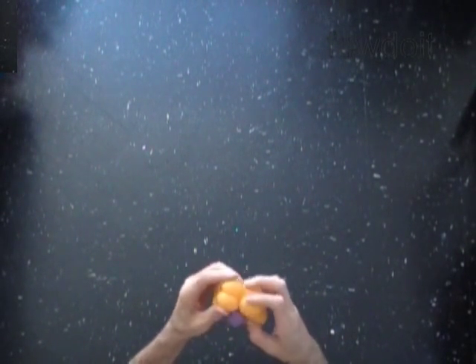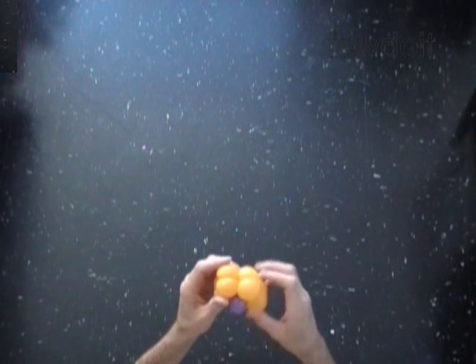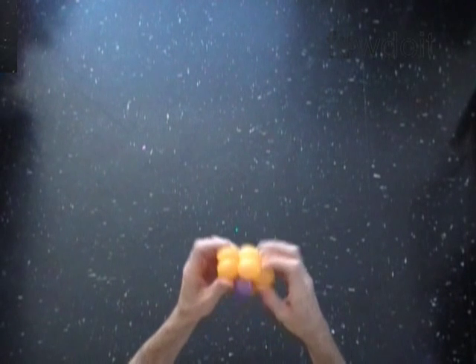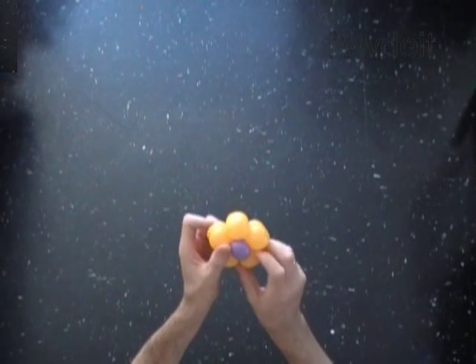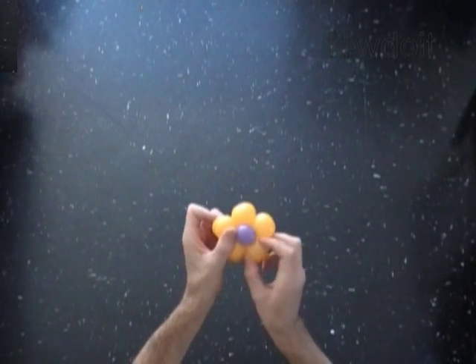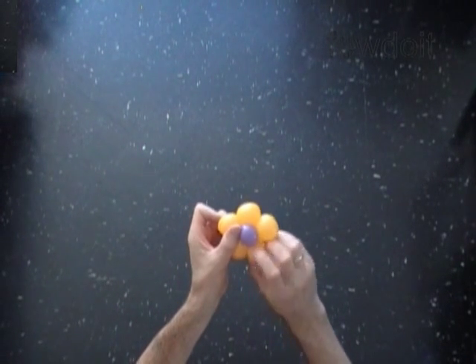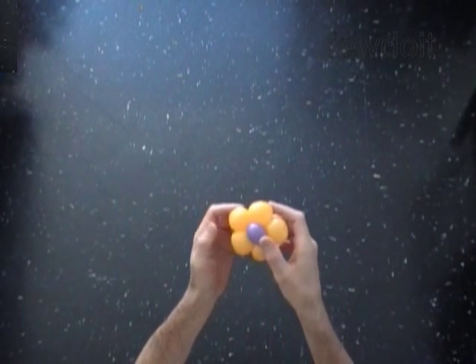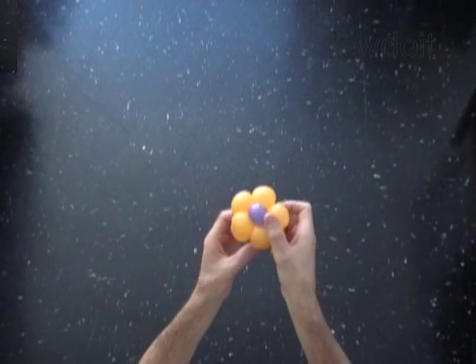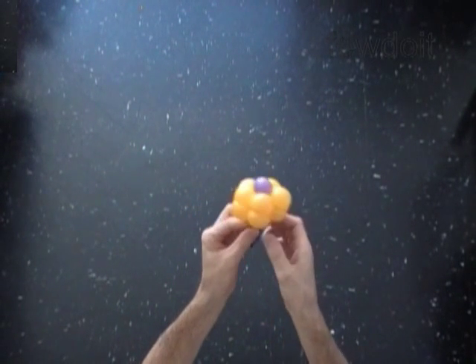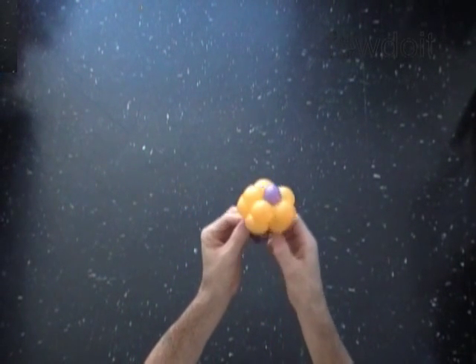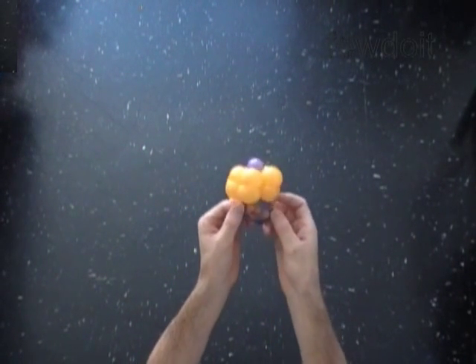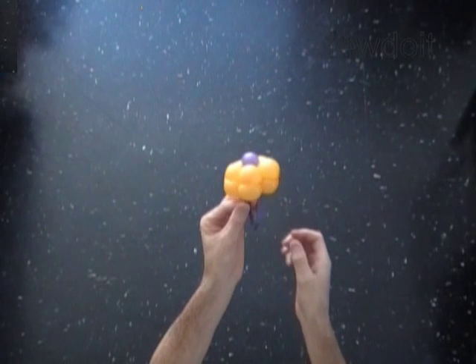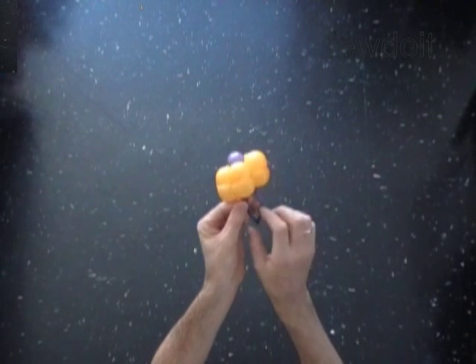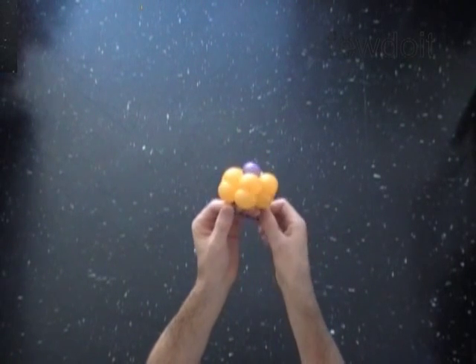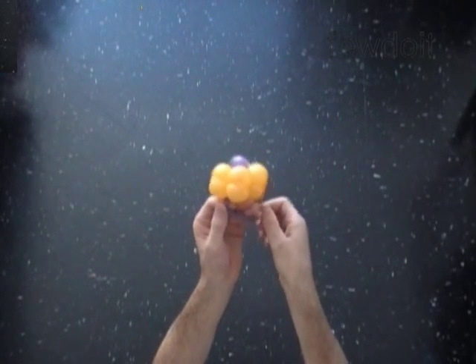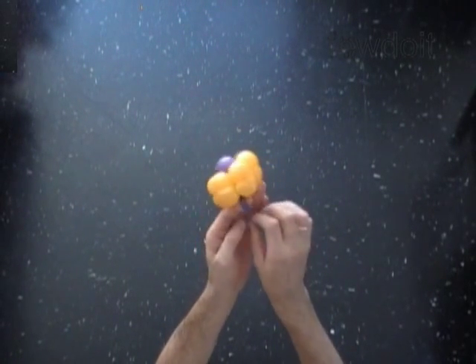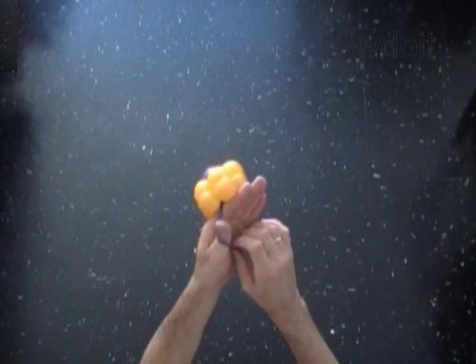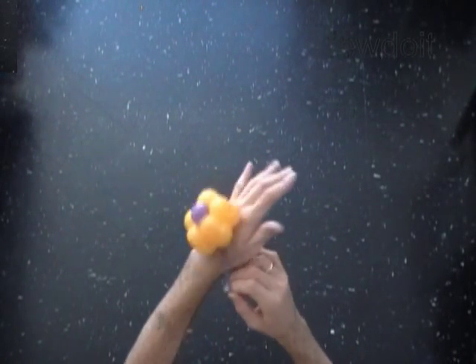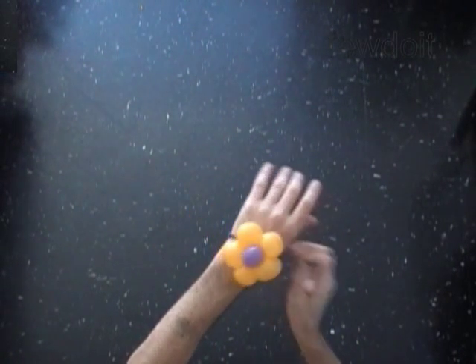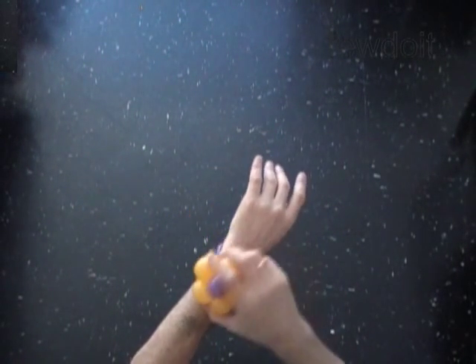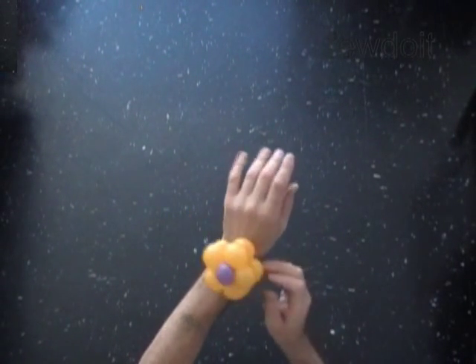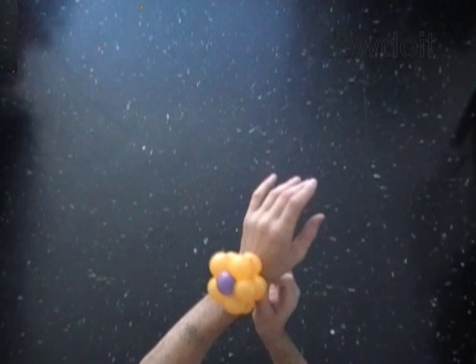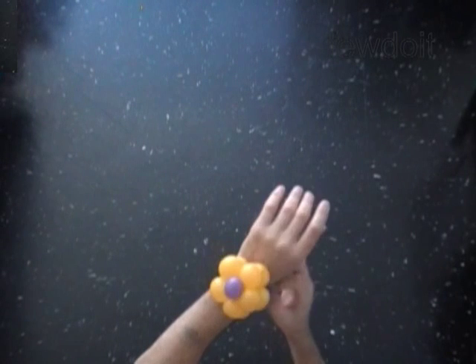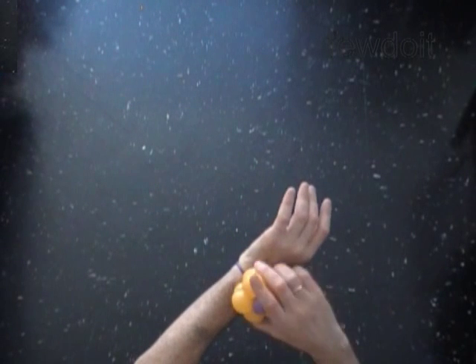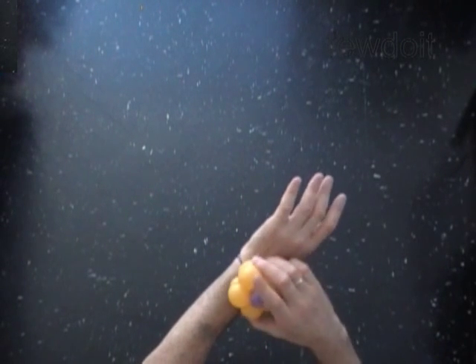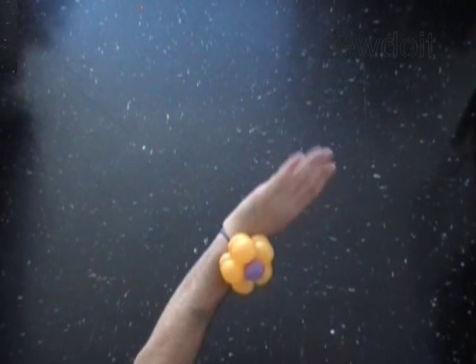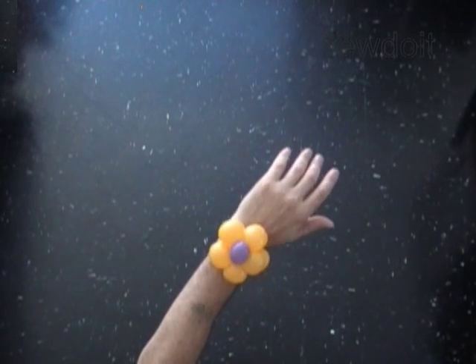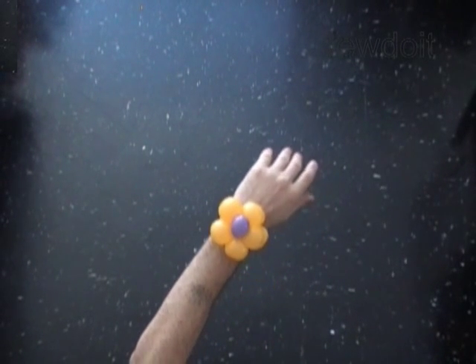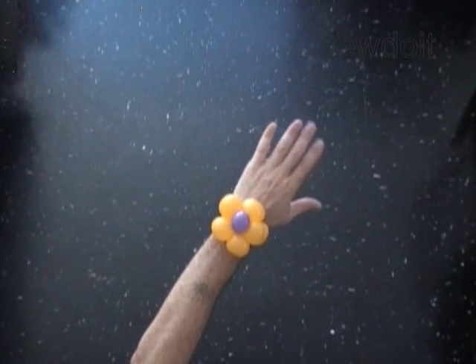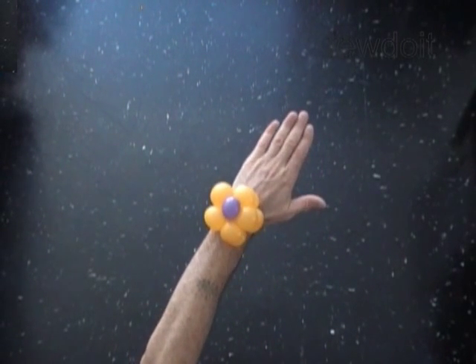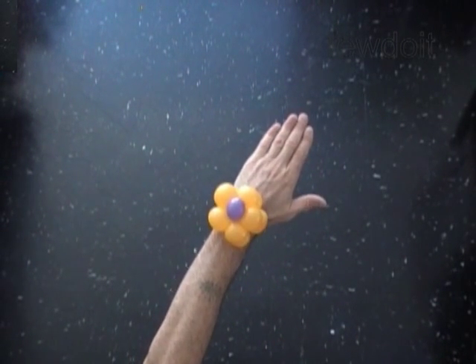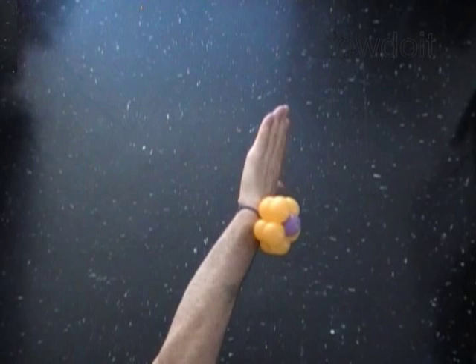Fix all bubbles in proper position. Make sure the loop is wide enough for you to pull your hand through it. Congratulations — you have made the flower bracelet! Have fun and happy twisting!